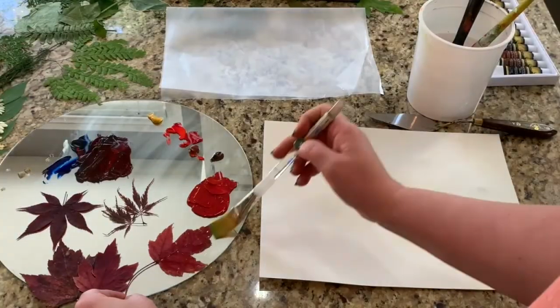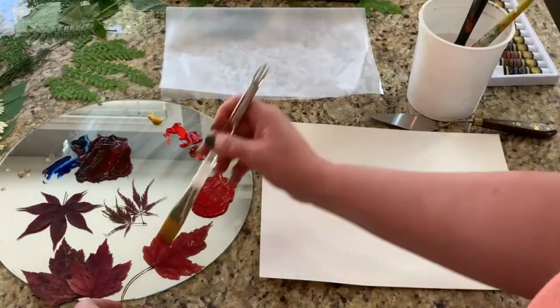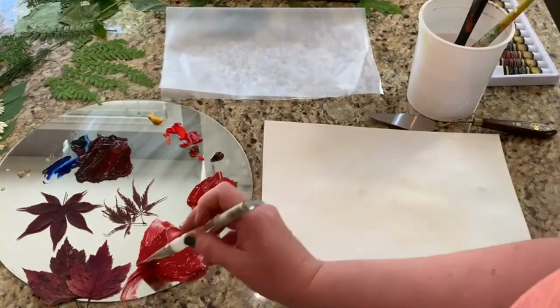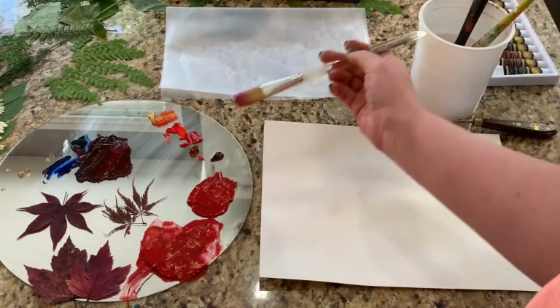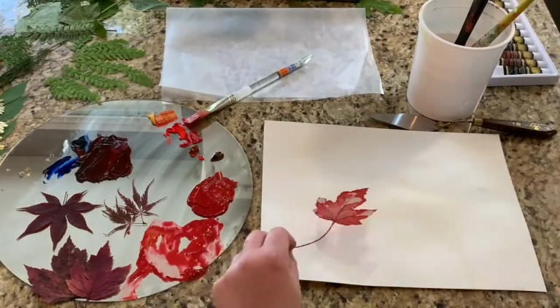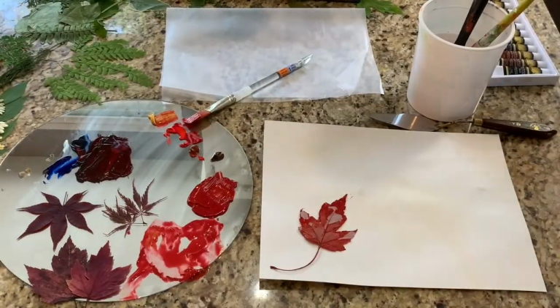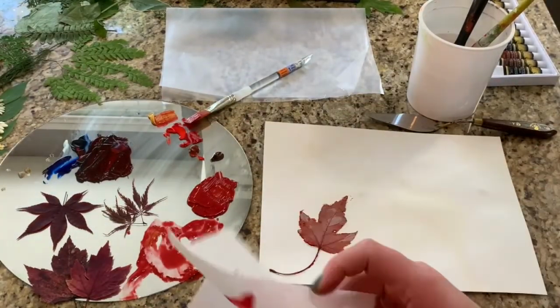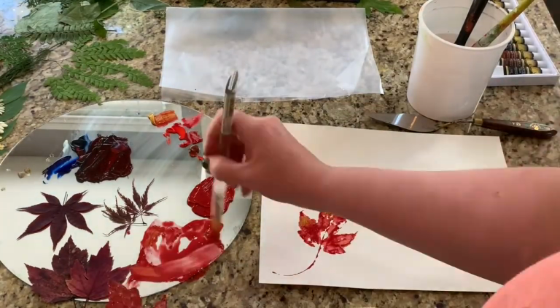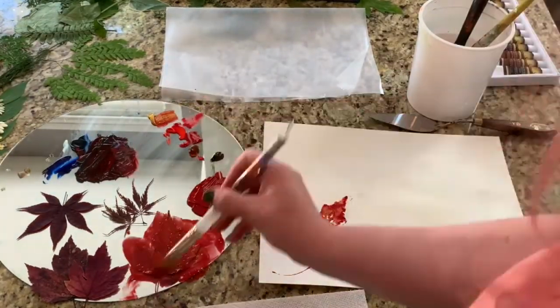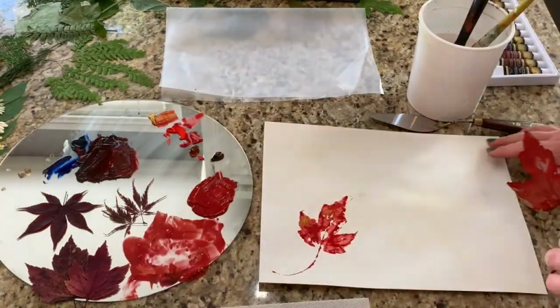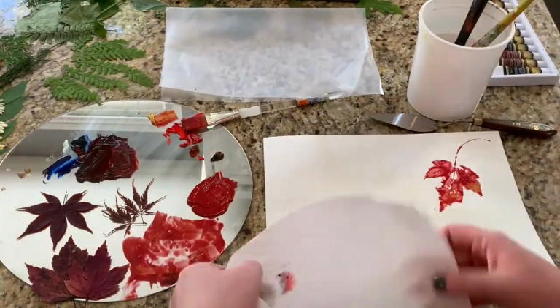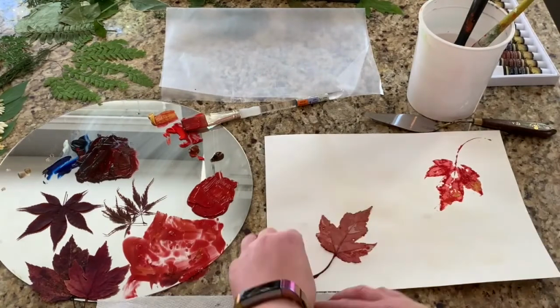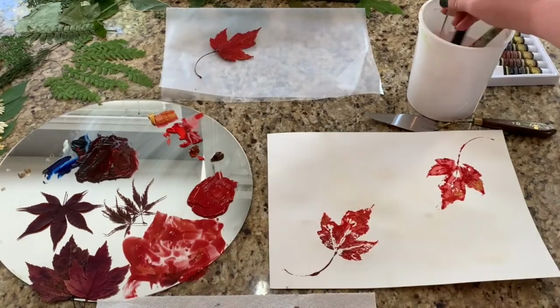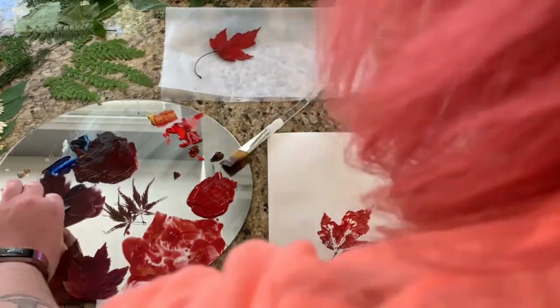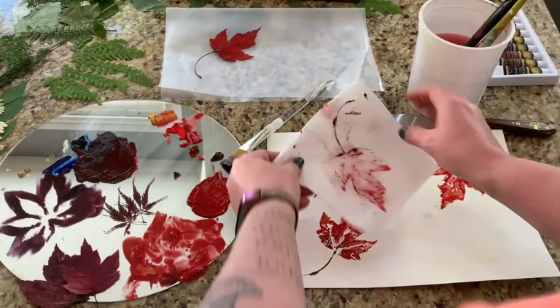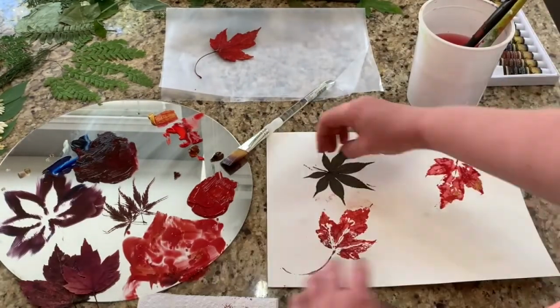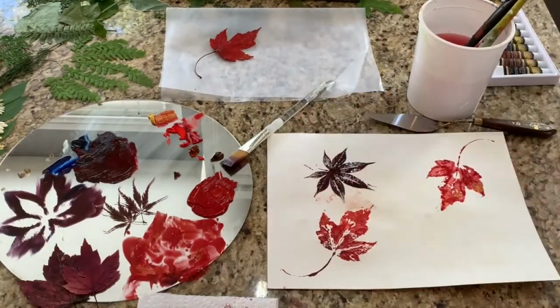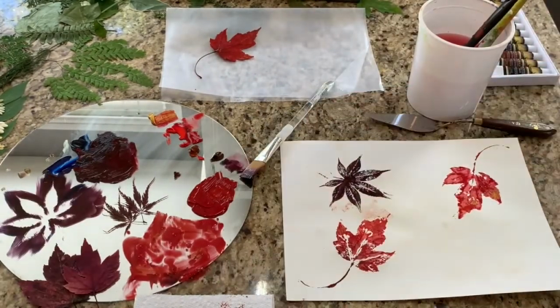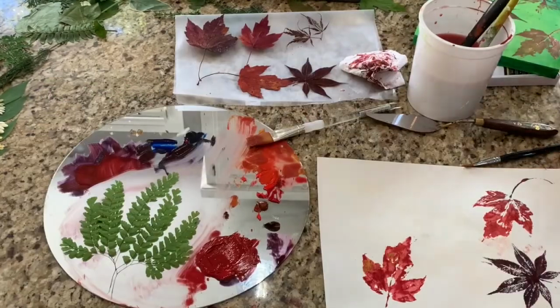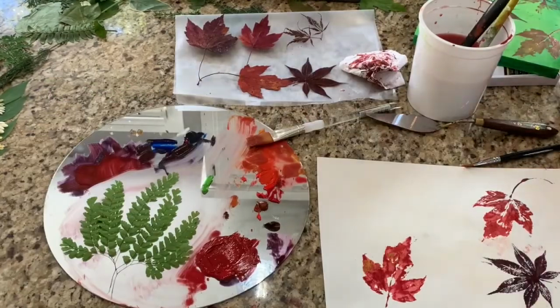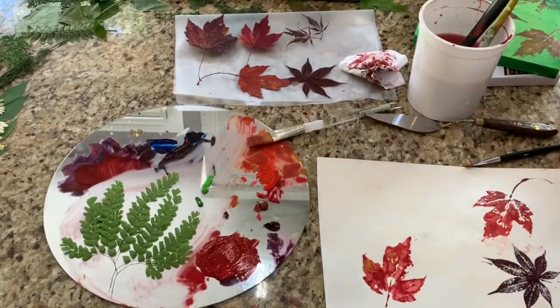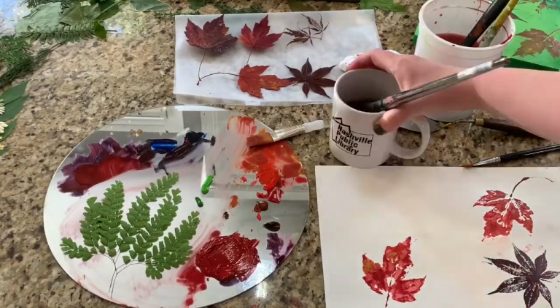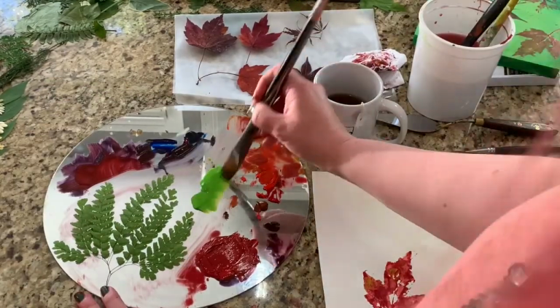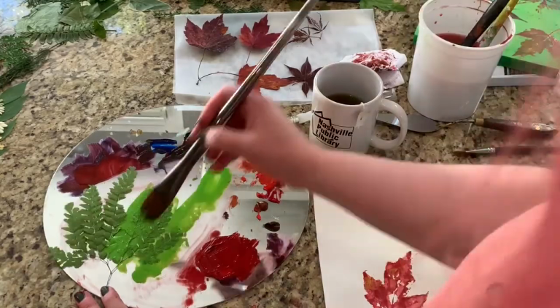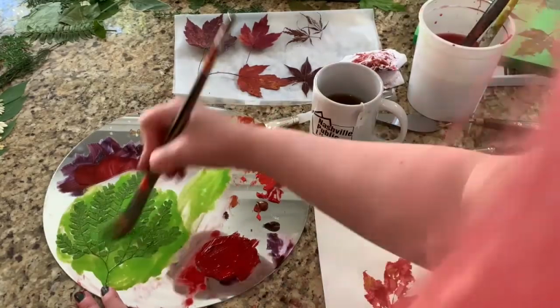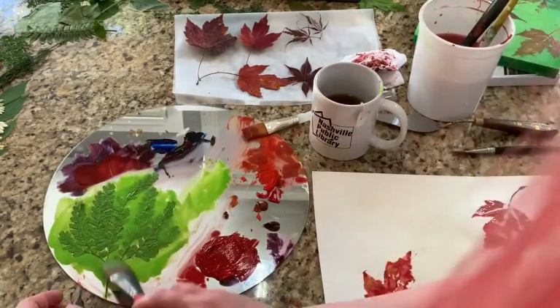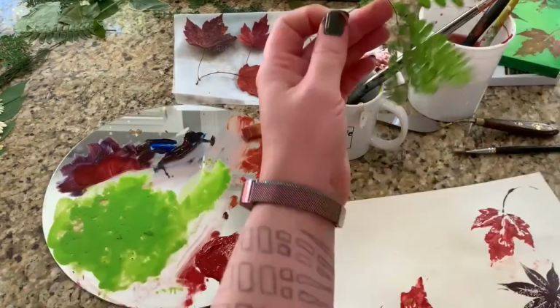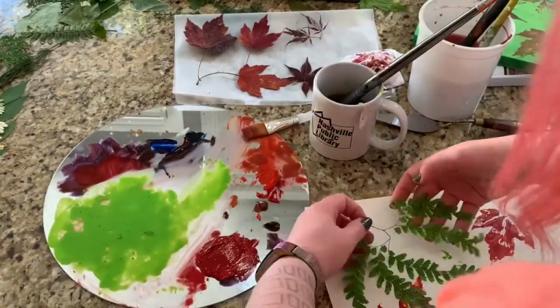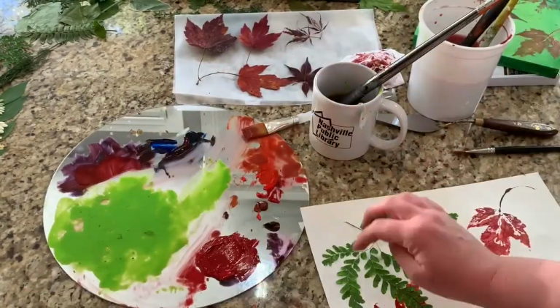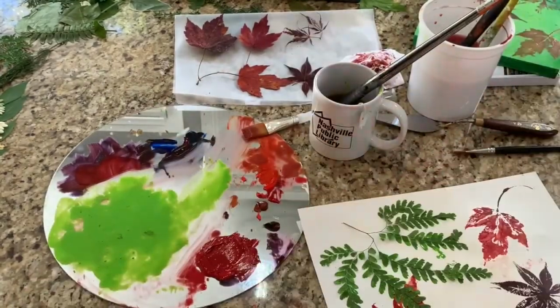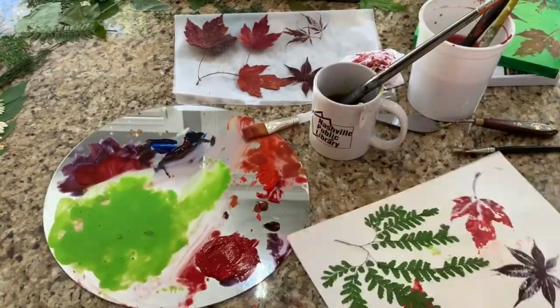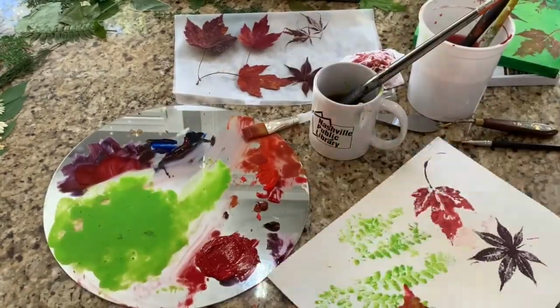For my fourth painting, I switched to acrylic and used the paint and stamp method again. I tried to match the beautiful fiery red and deep violet tones of the maple leaves, then mixed a brighter lime green to monoprint the fern leaves for contrast.